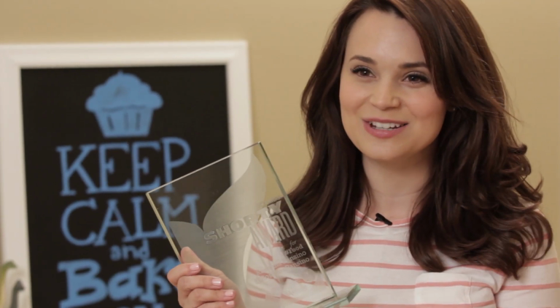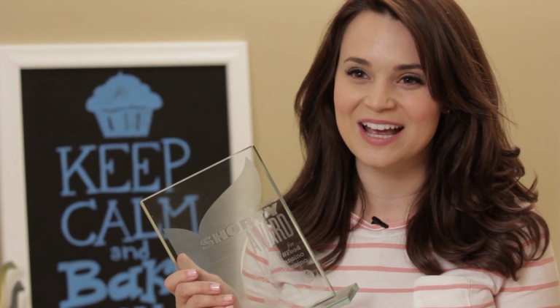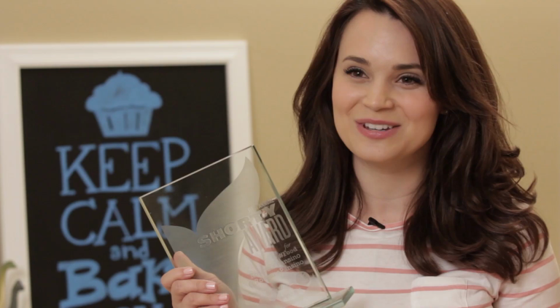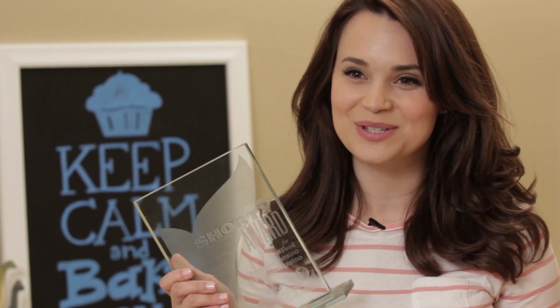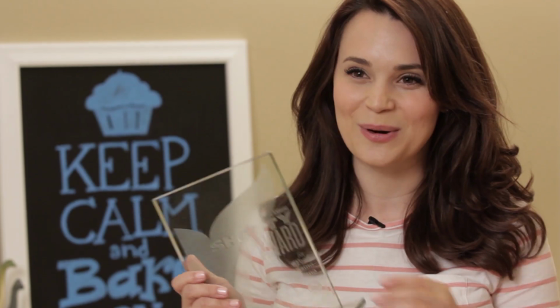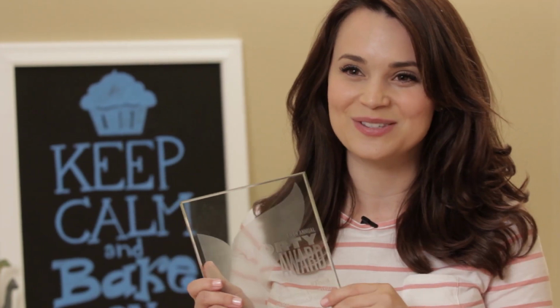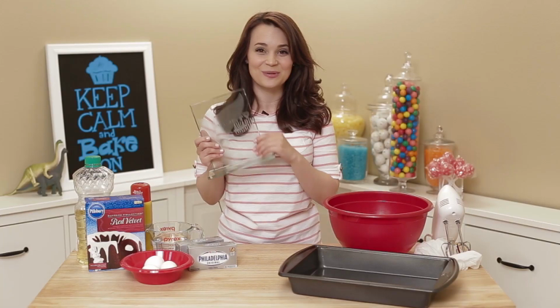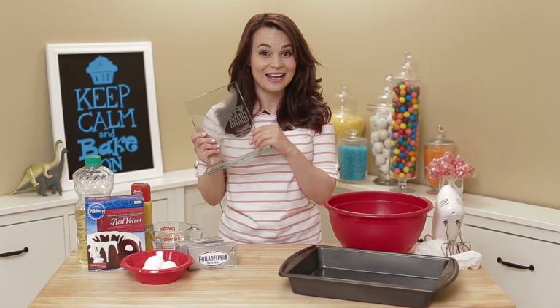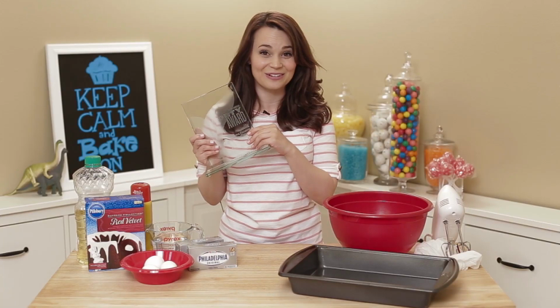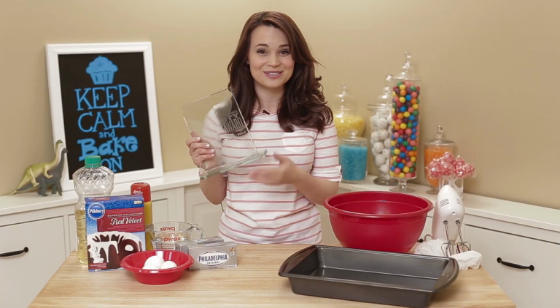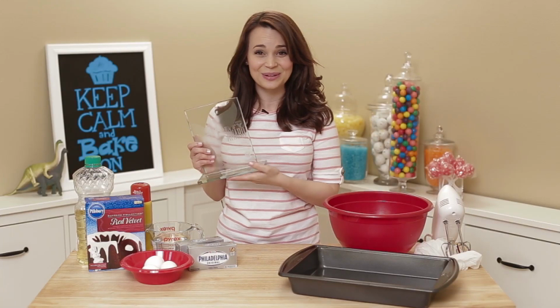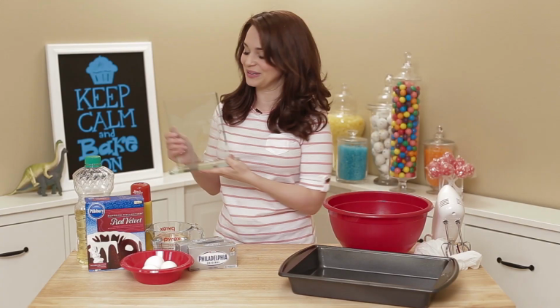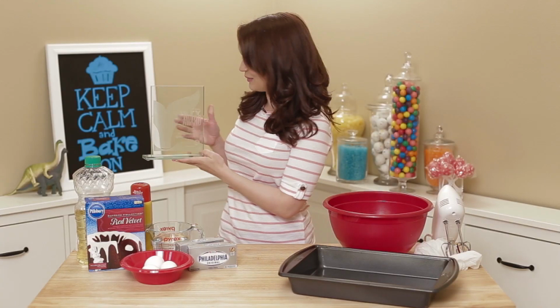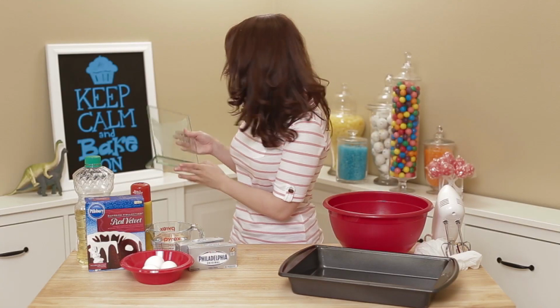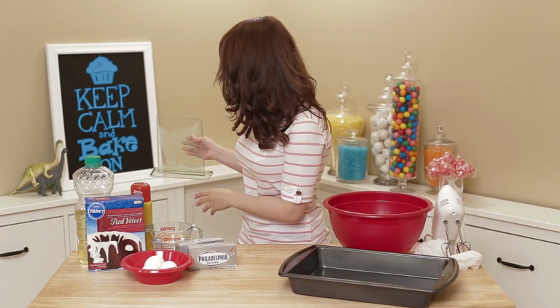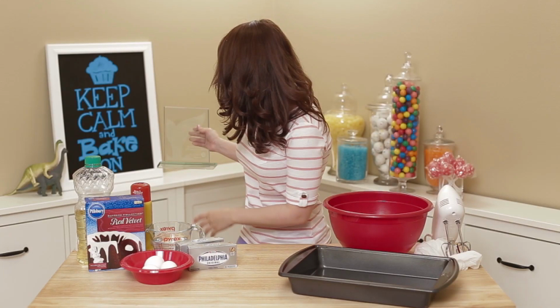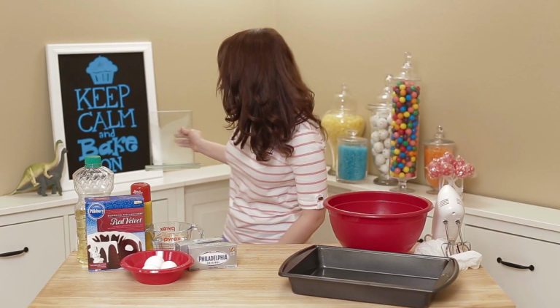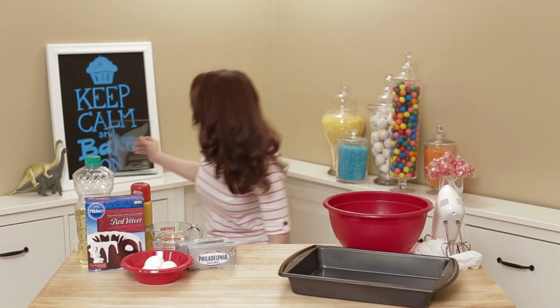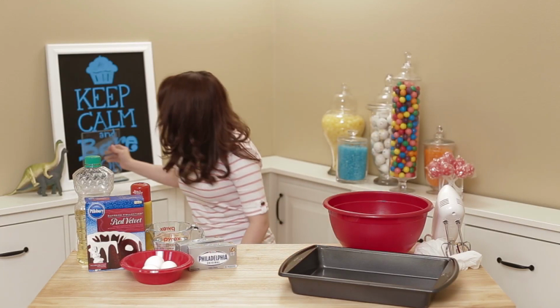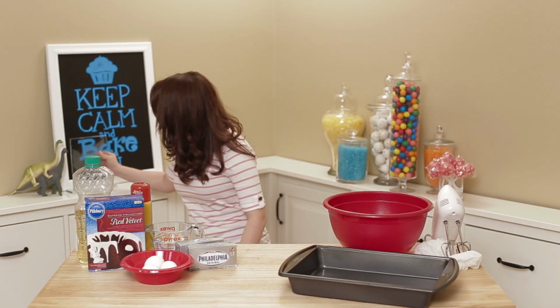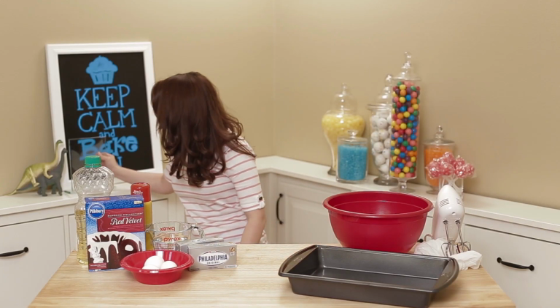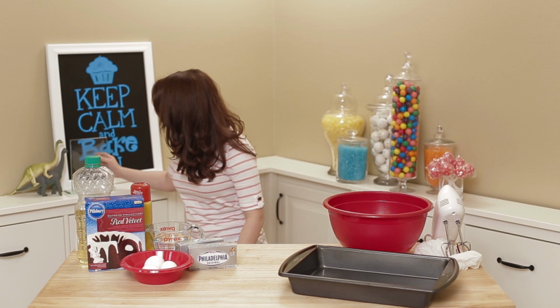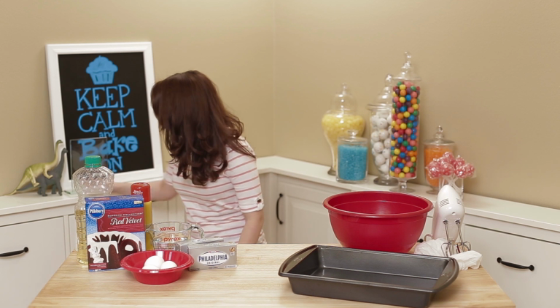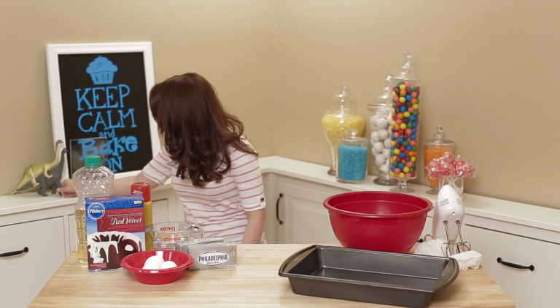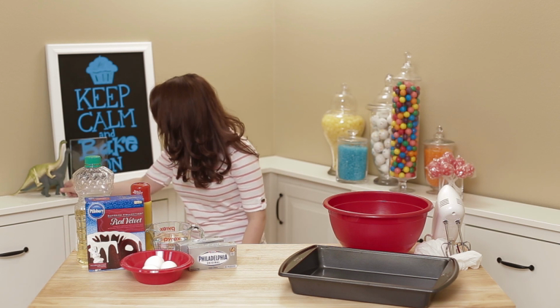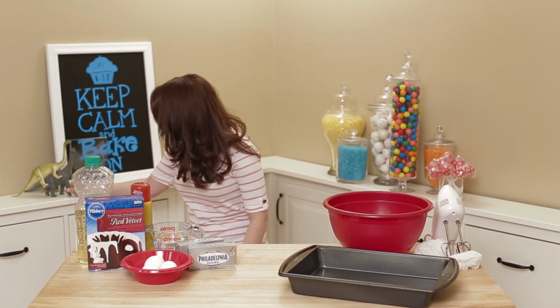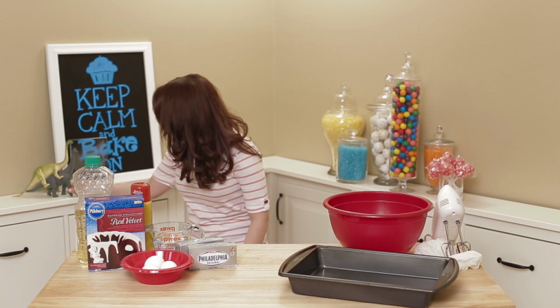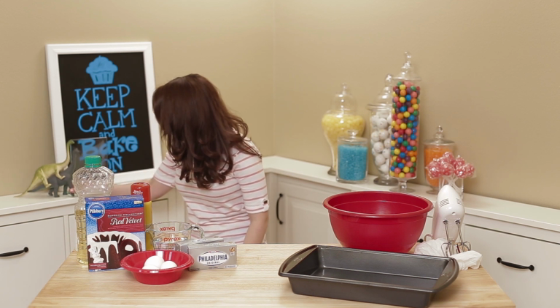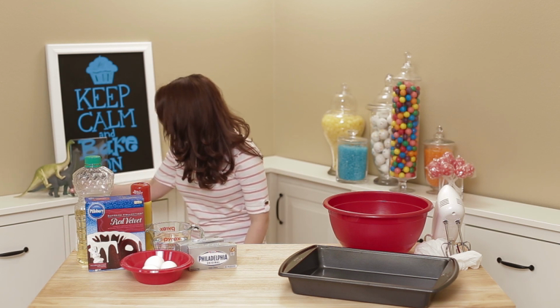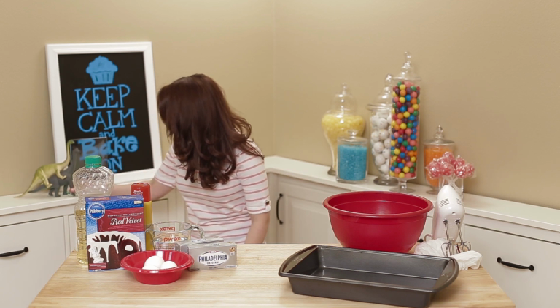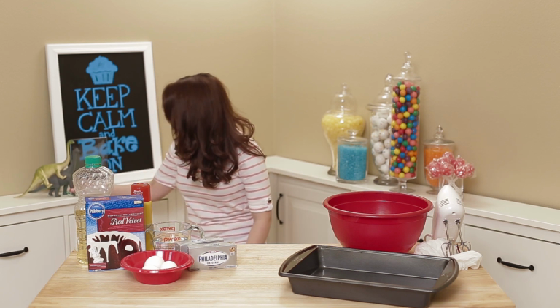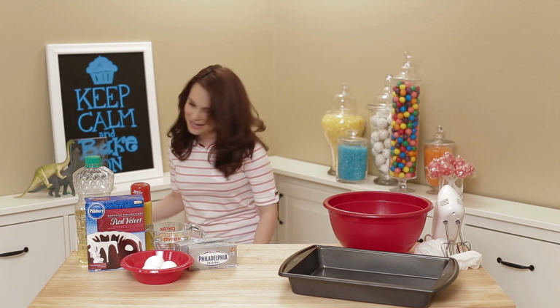Thanks to you guys and your support! So thank you, this is really, really cool. I'm gonna put it over here, next to my little dinos! And they're like, oh yeah, oh yeah!